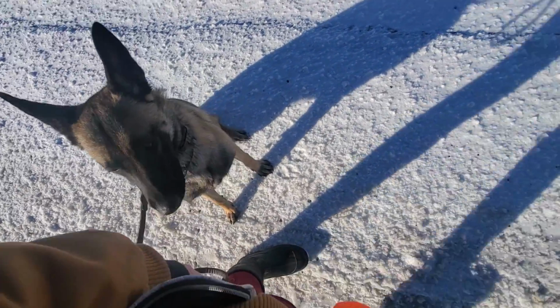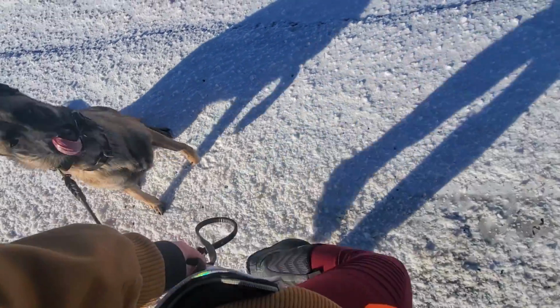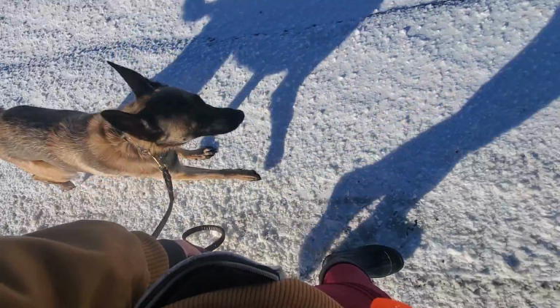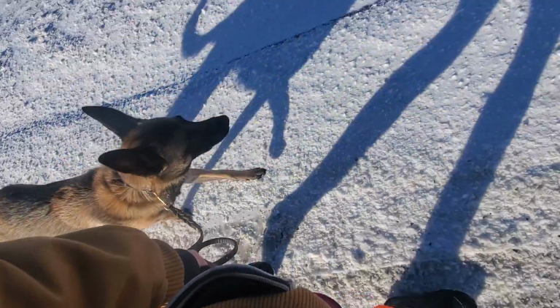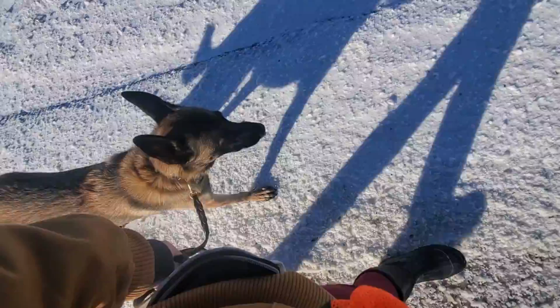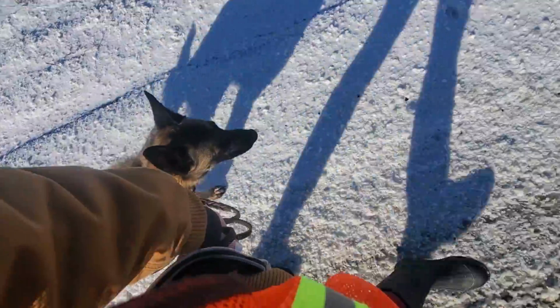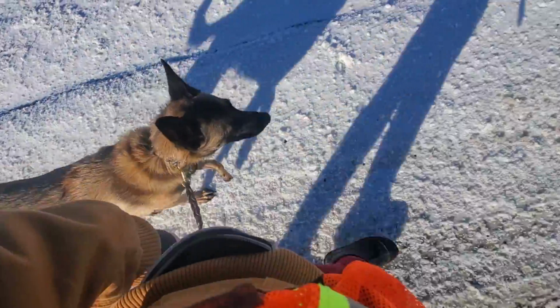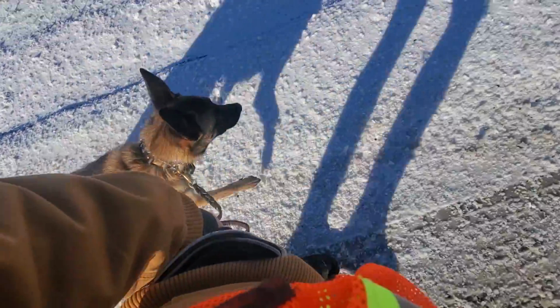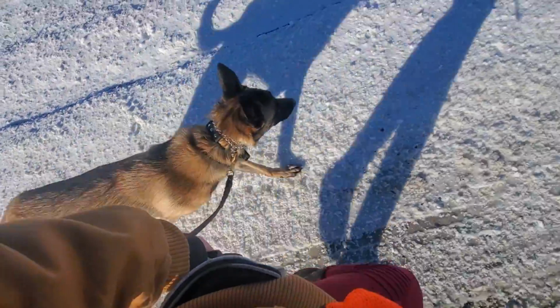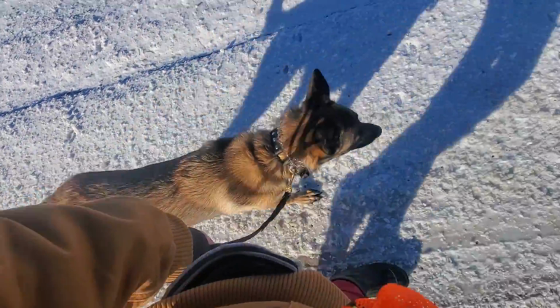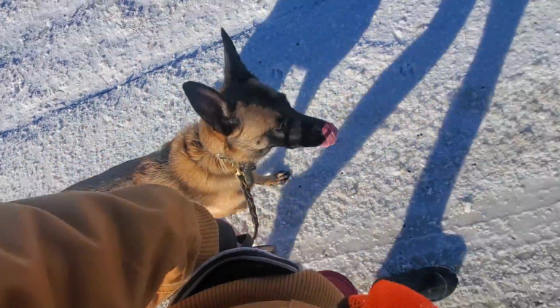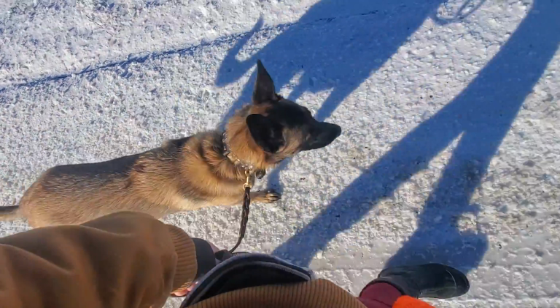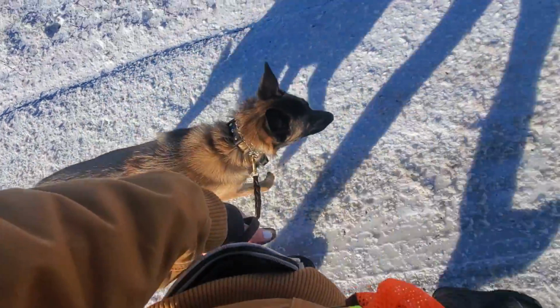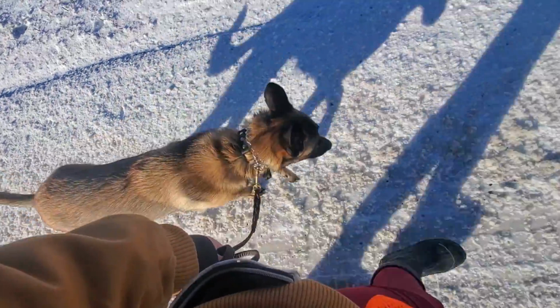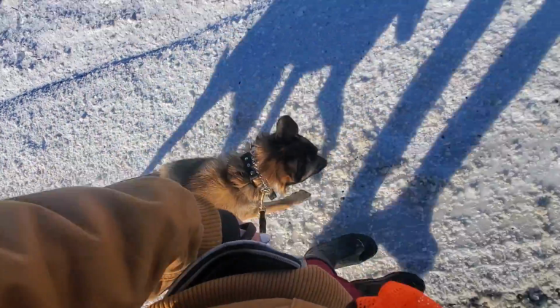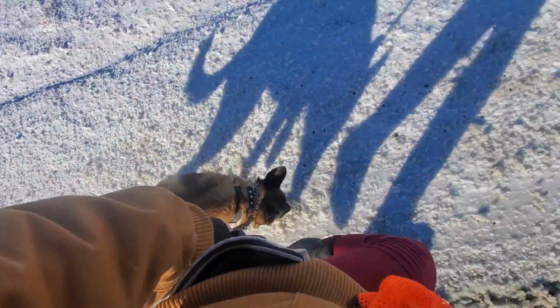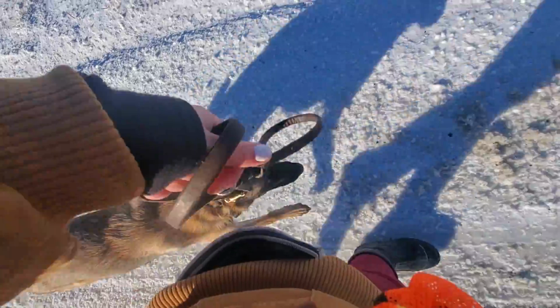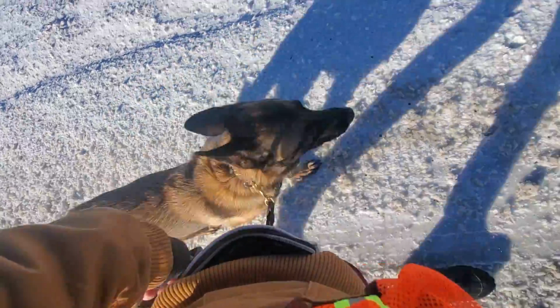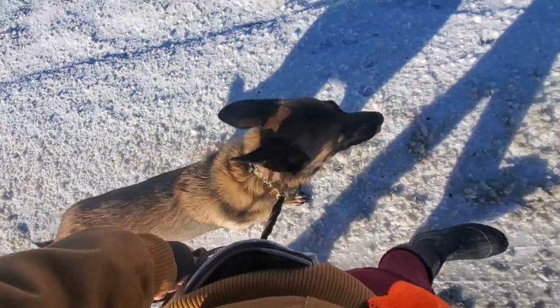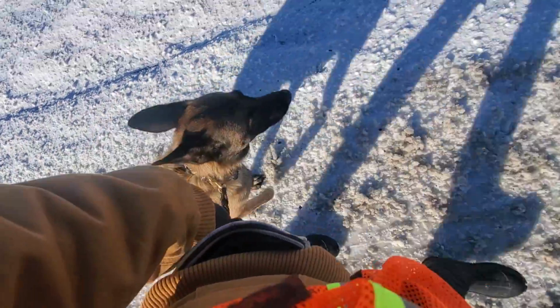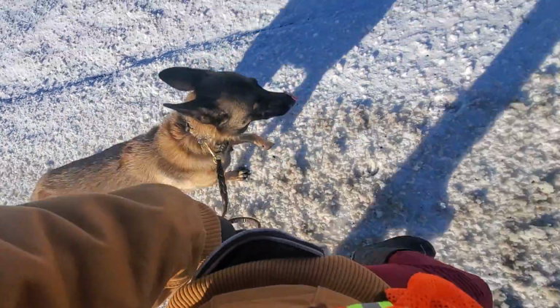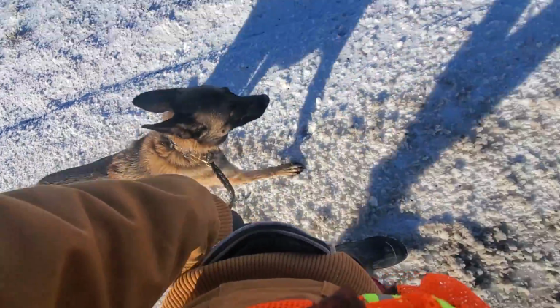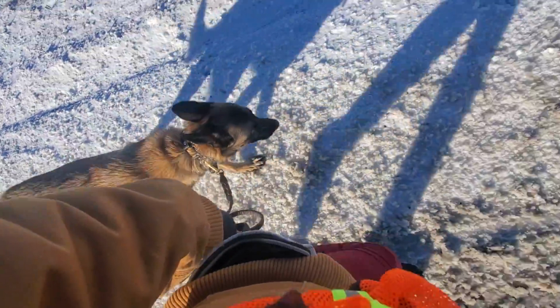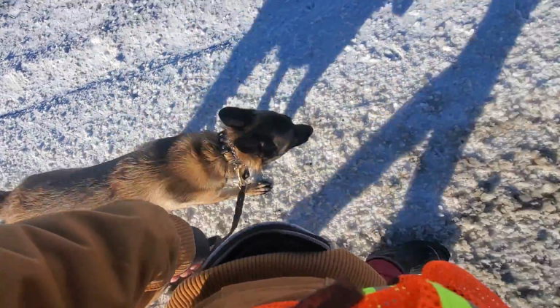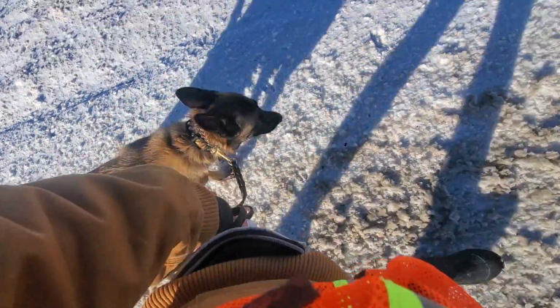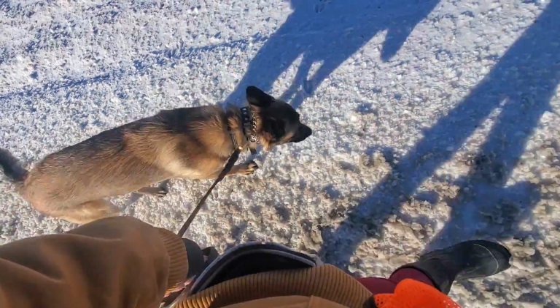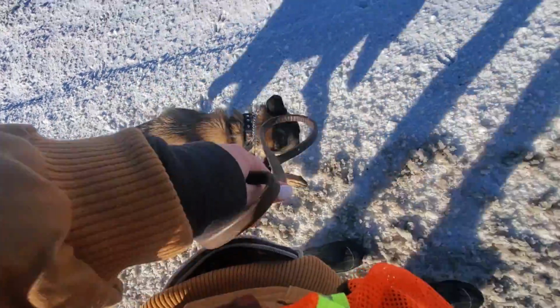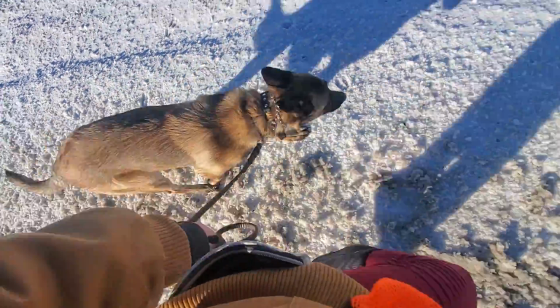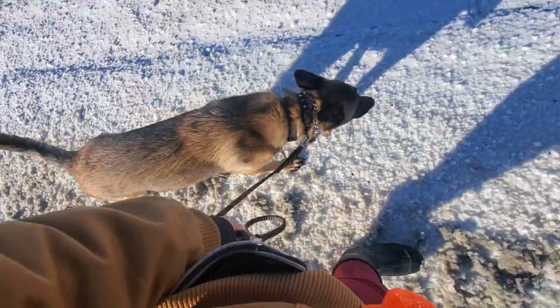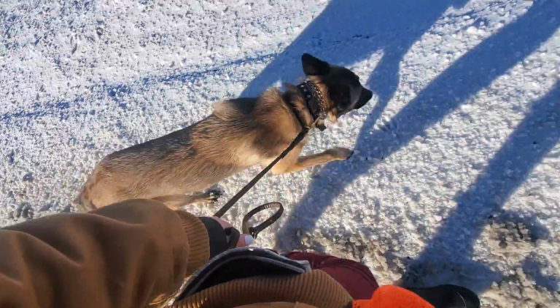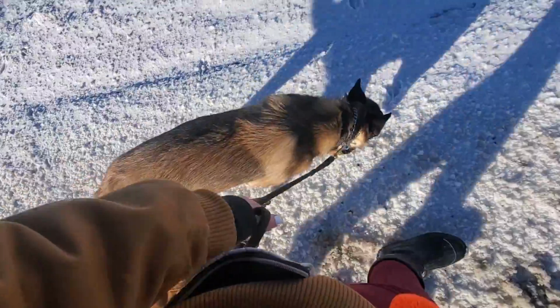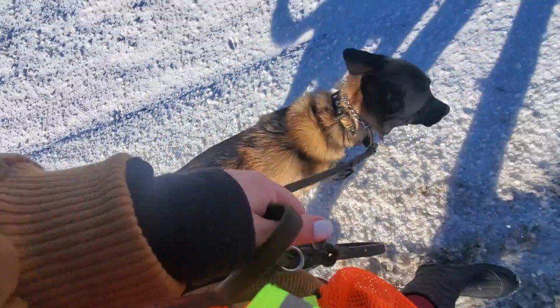Heel. With the weather being kind of crazy, we haven't worked a ton outside, but we're doing good so far. No. Heel. The reason we don't want her to sniff is we don't want her to try and eat anything.